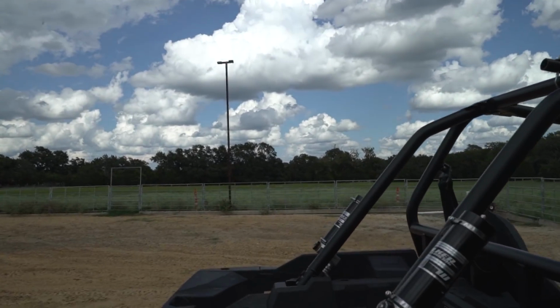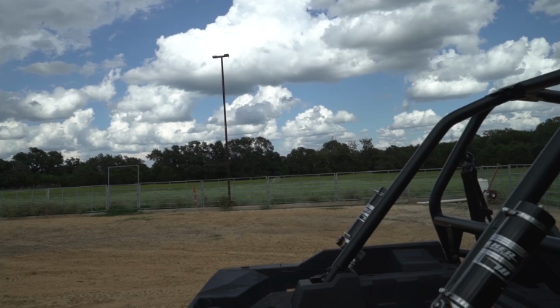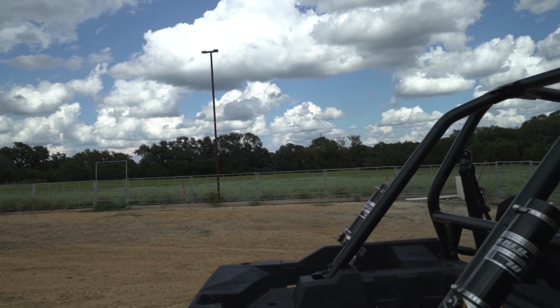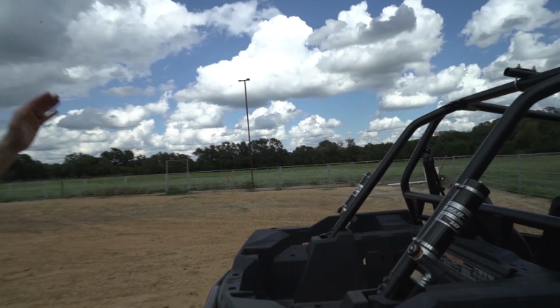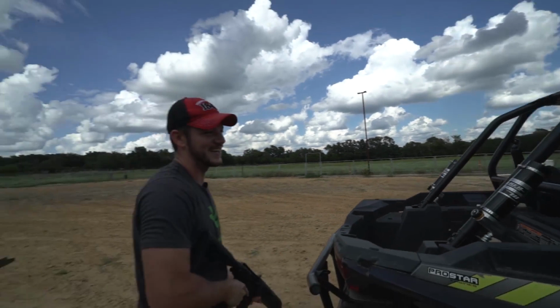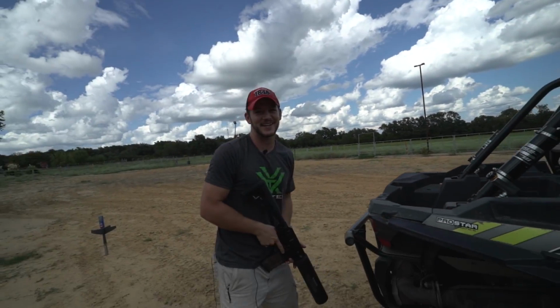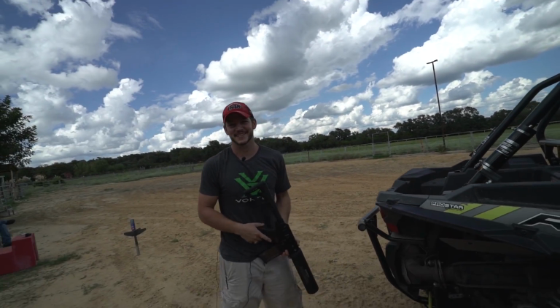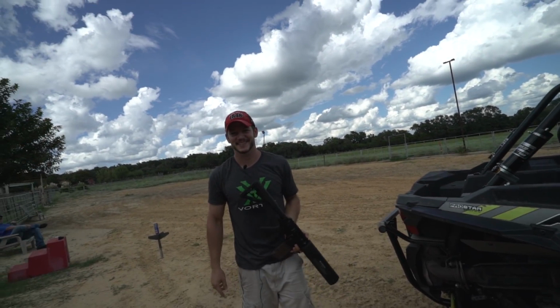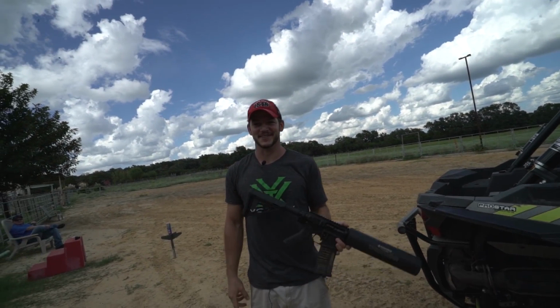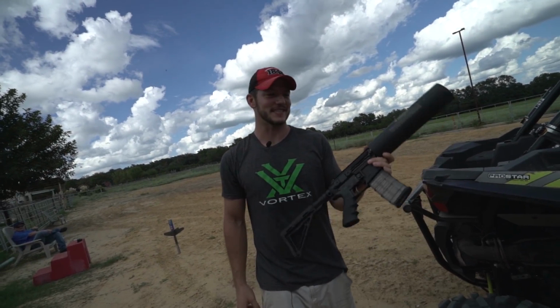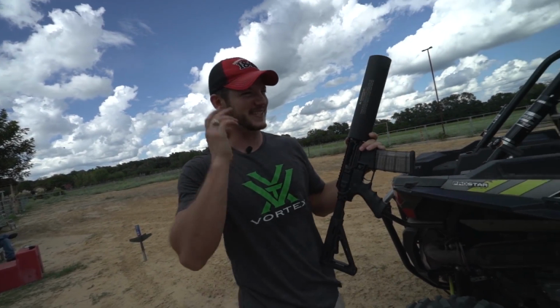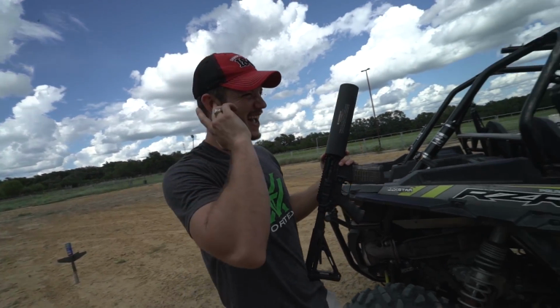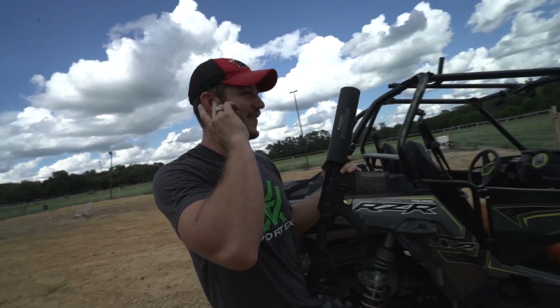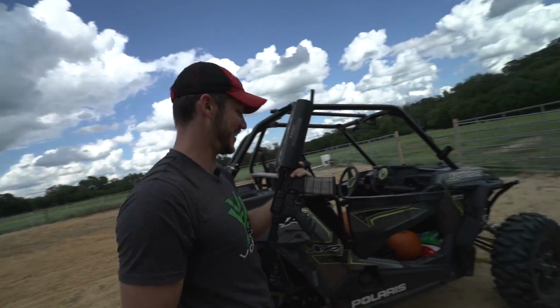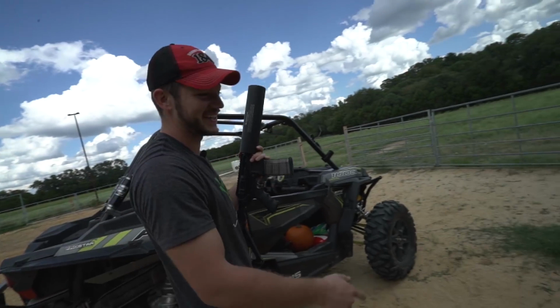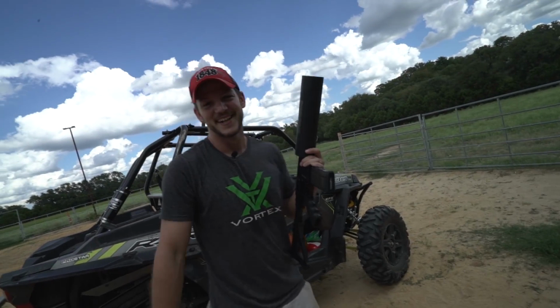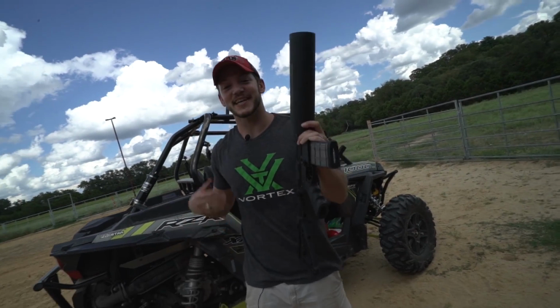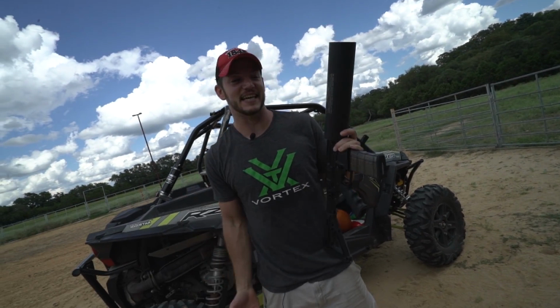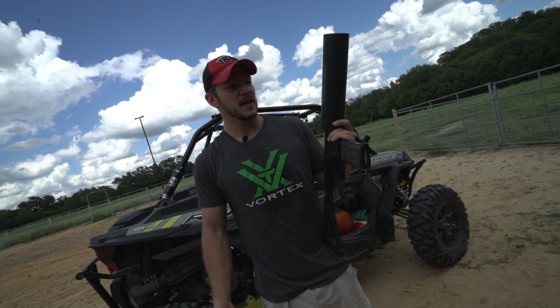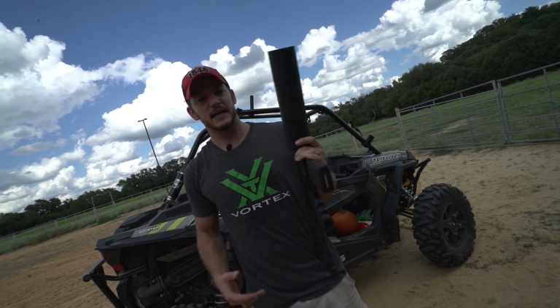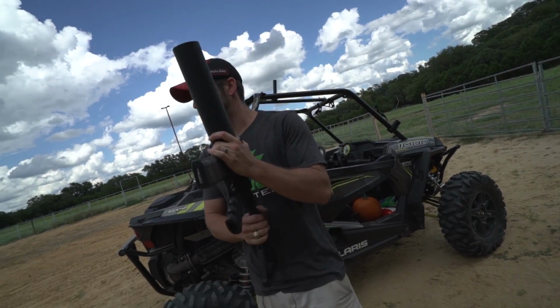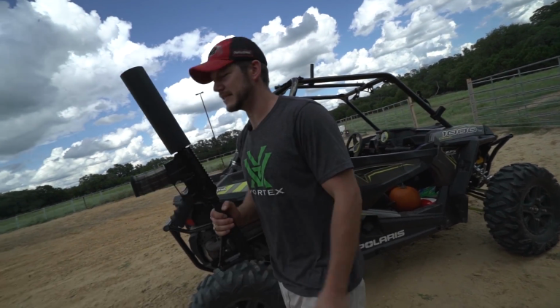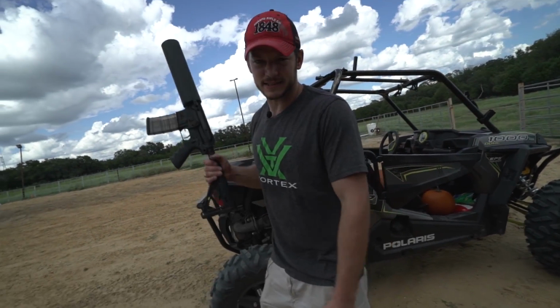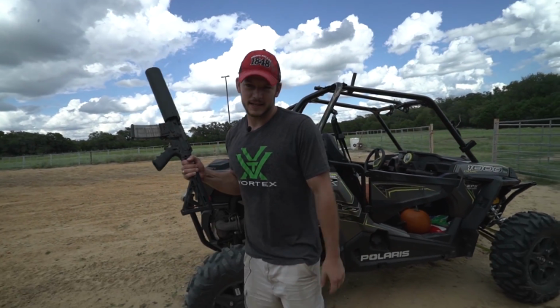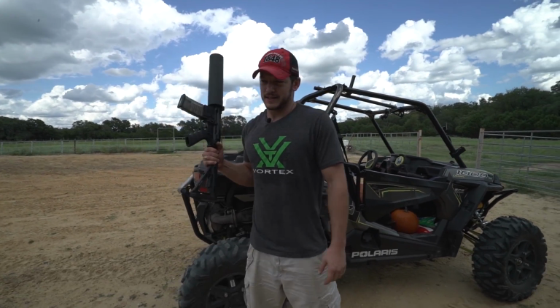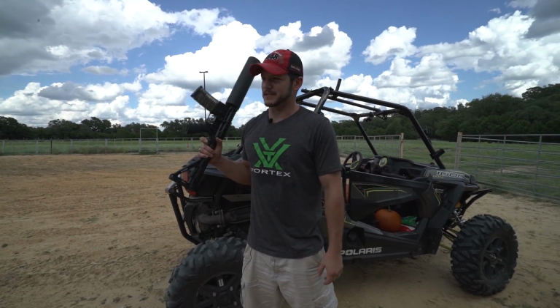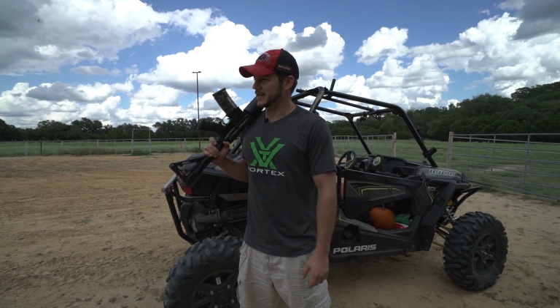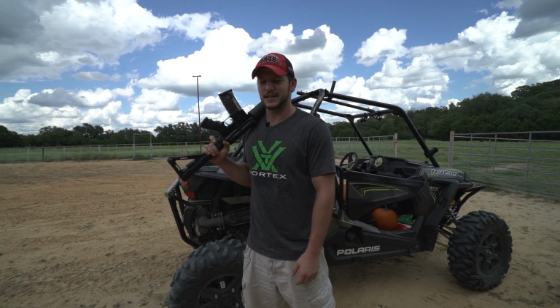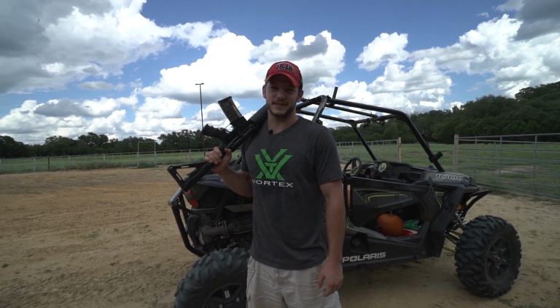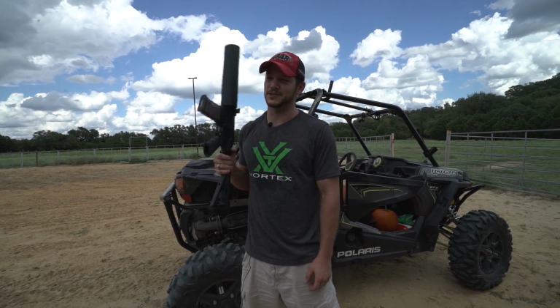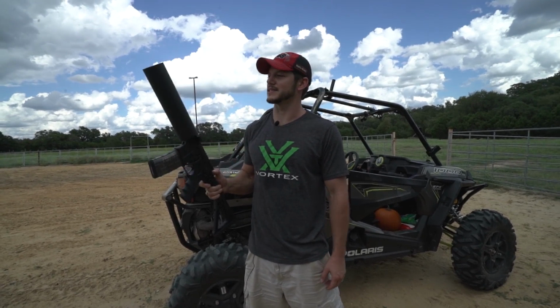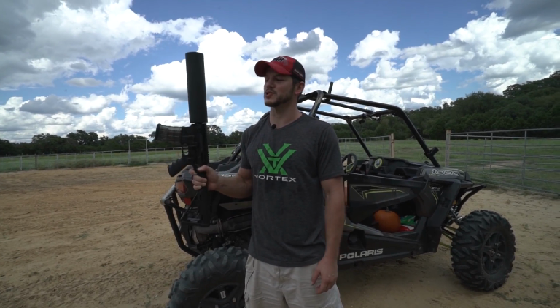Ready! I forgot how loud that is — it's a lot louder than shooting tennis balls. So that's the can cannon, and these guys thought up something a little different to do with it than just shooting tennis balls and soda cans.